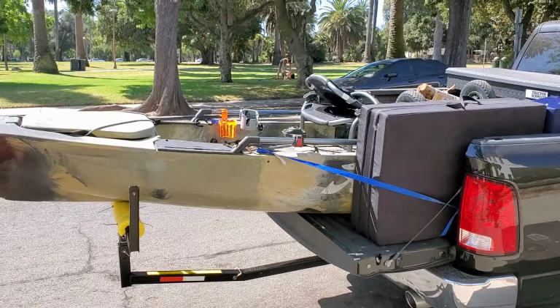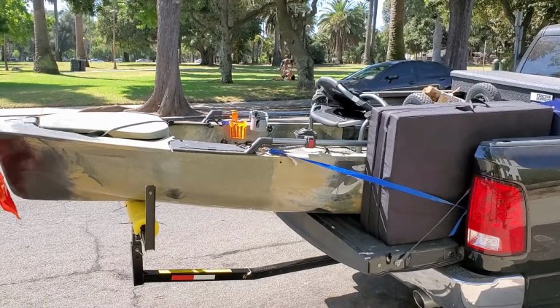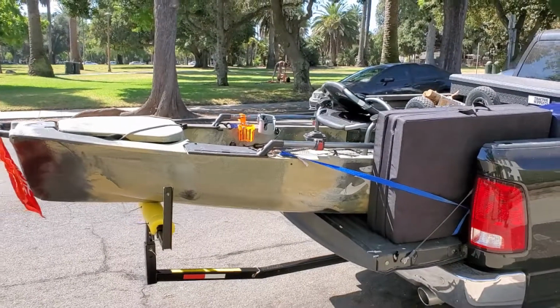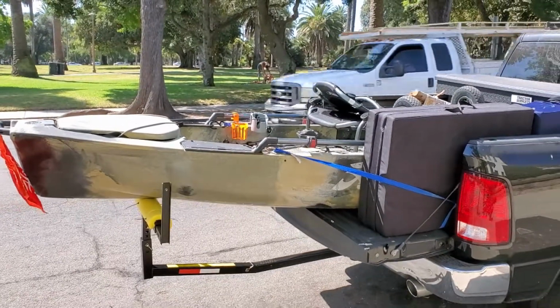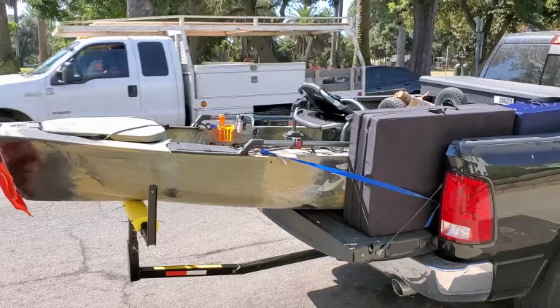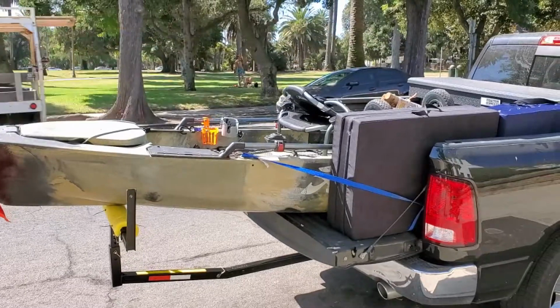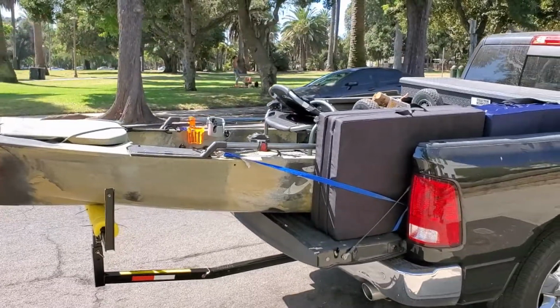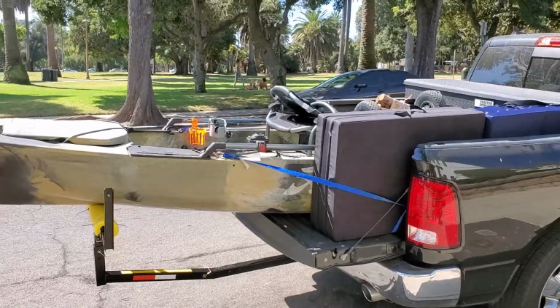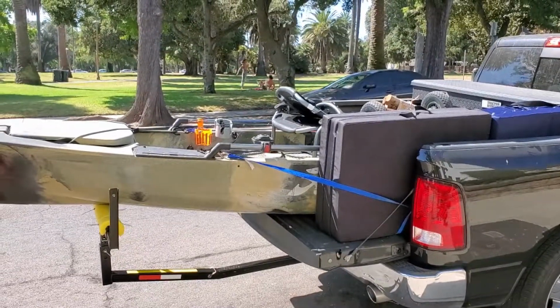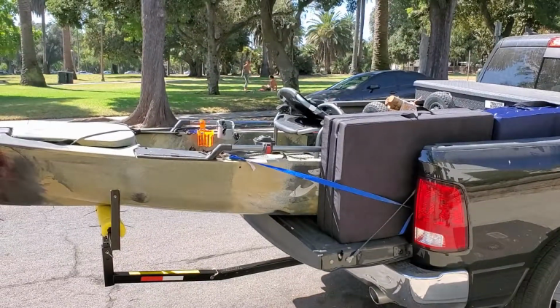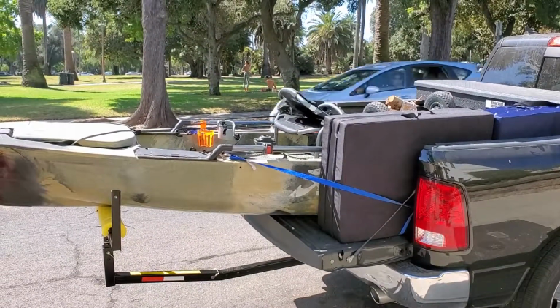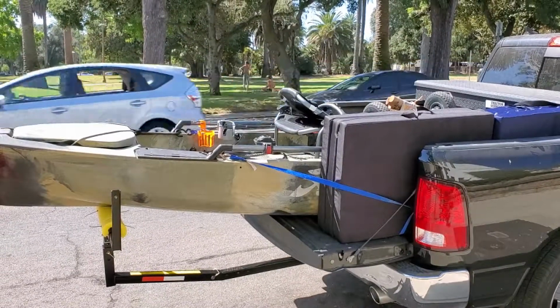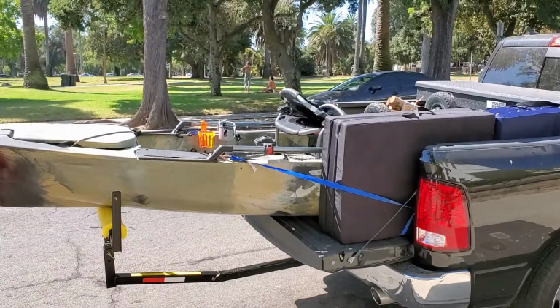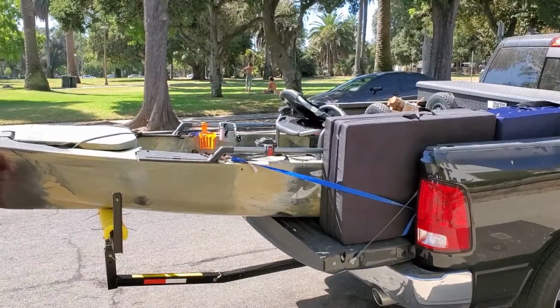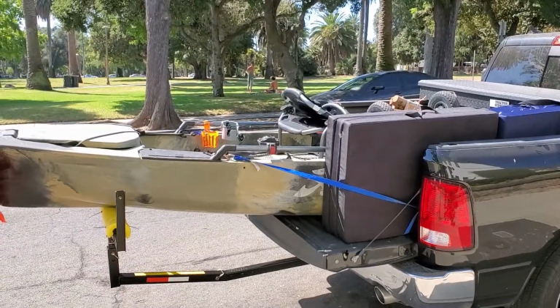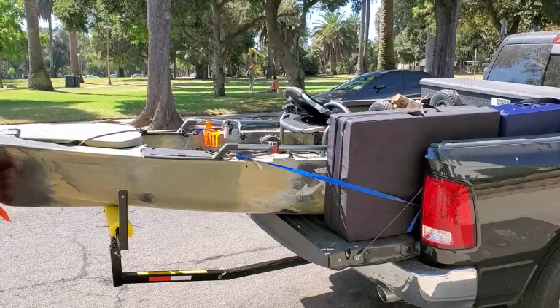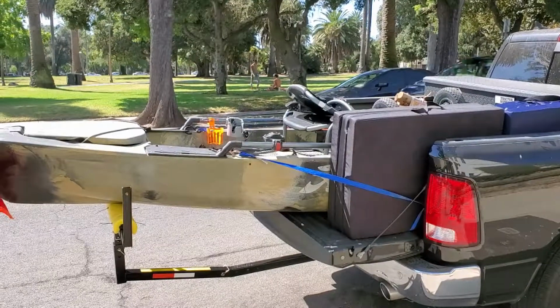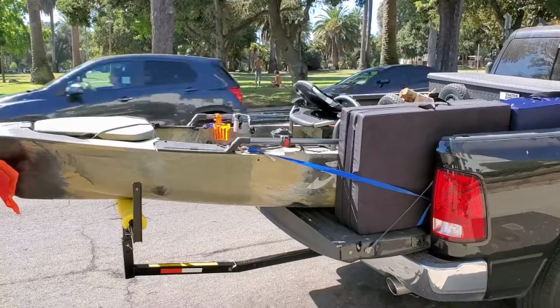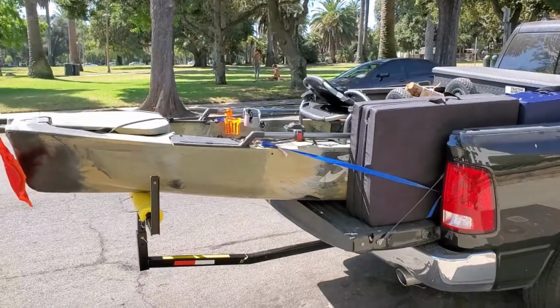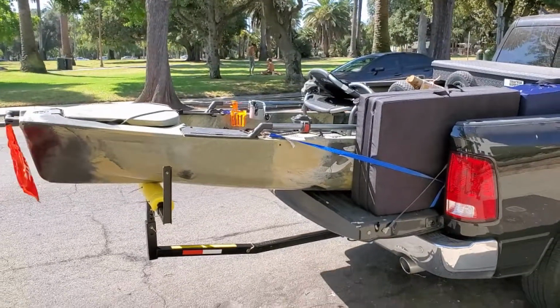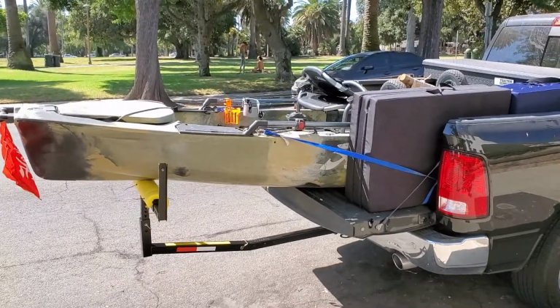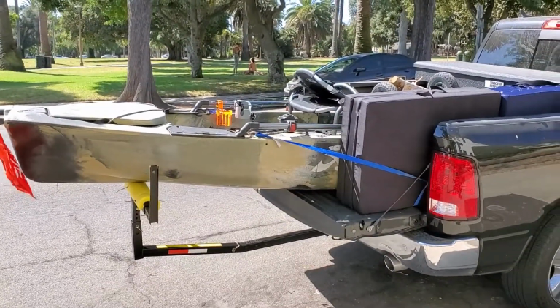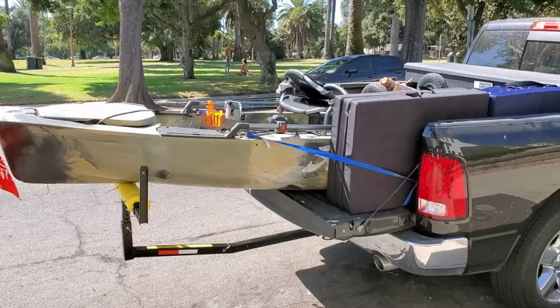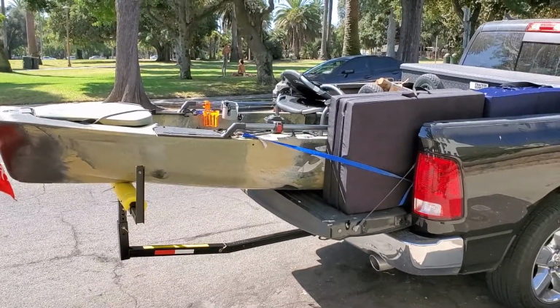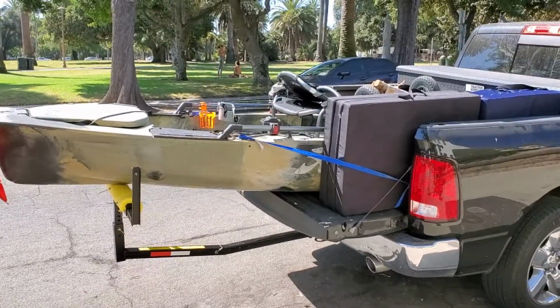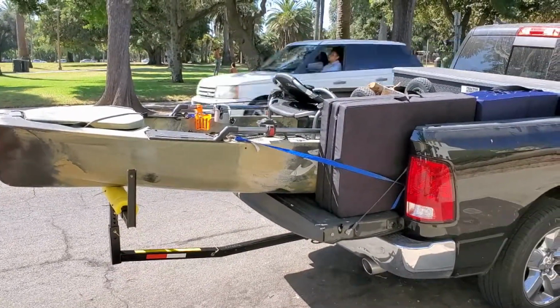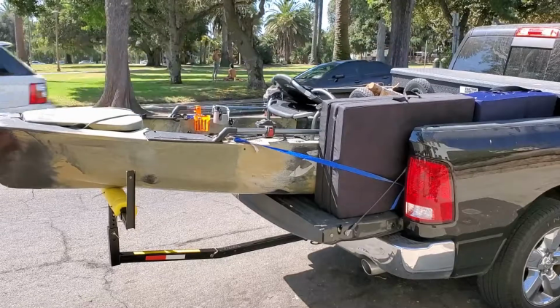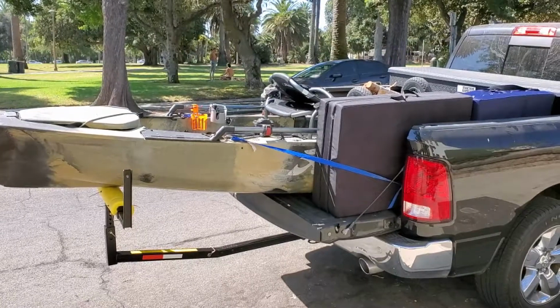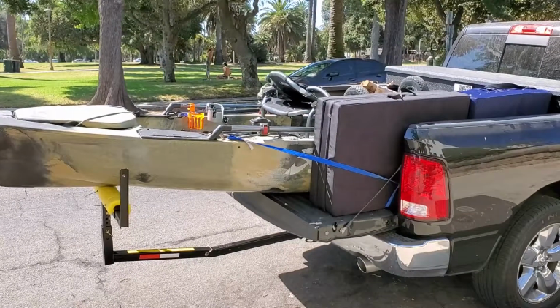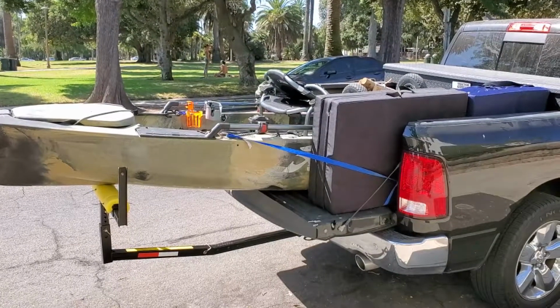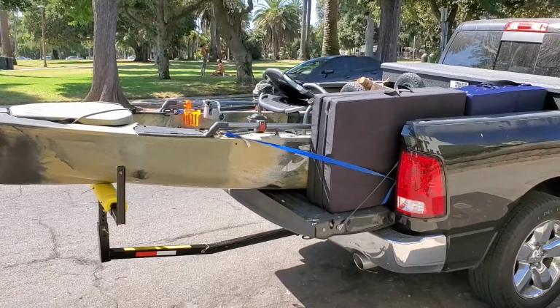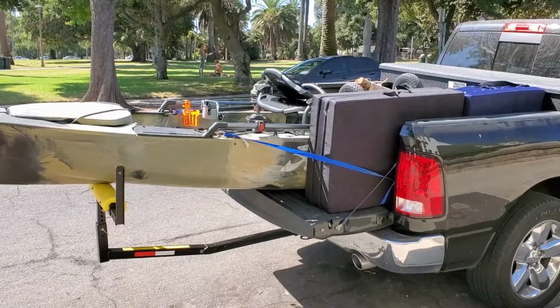Hello, everyone, and welcome to On Blast with MG. Today we're going to show you guys how to transport your kayak — in this case a Proangler 12 — around safely and securely and without much worry that it would fall out.